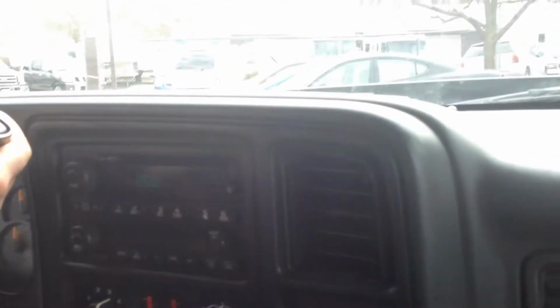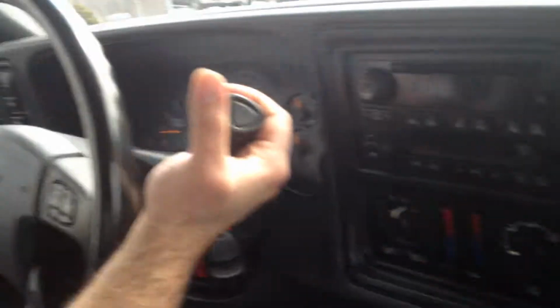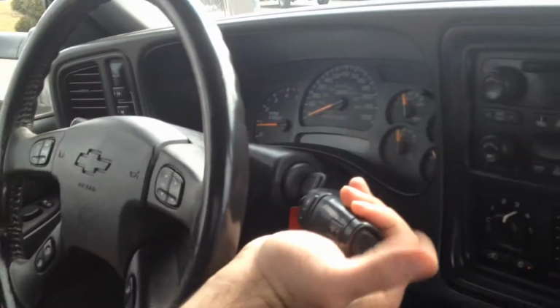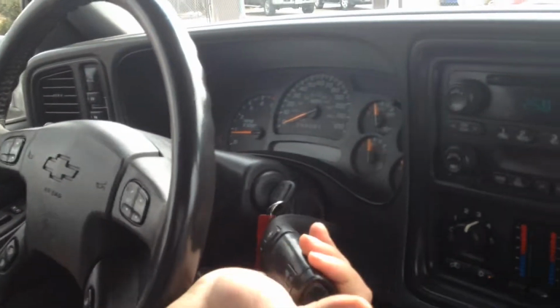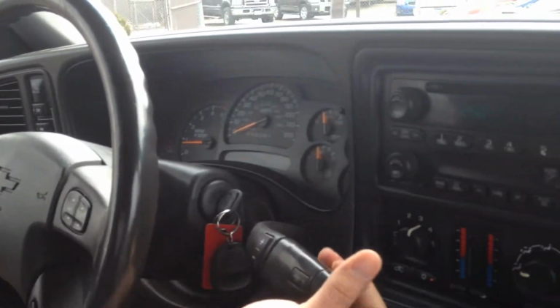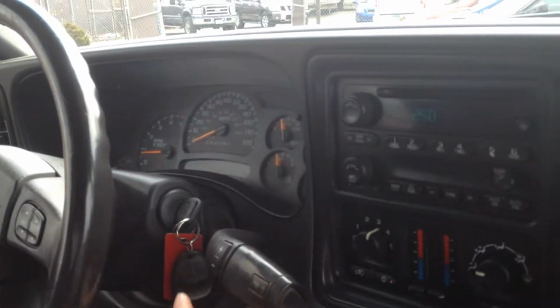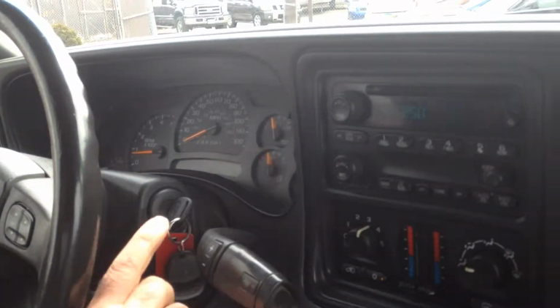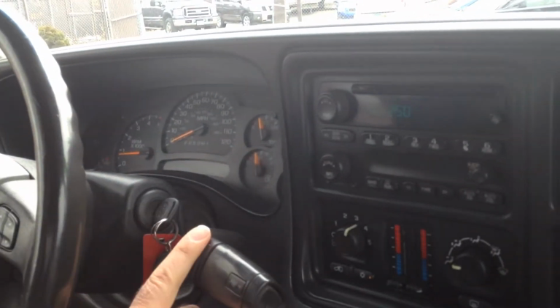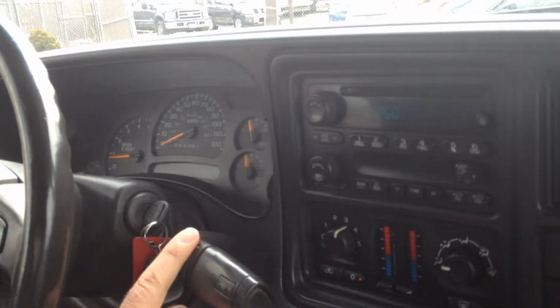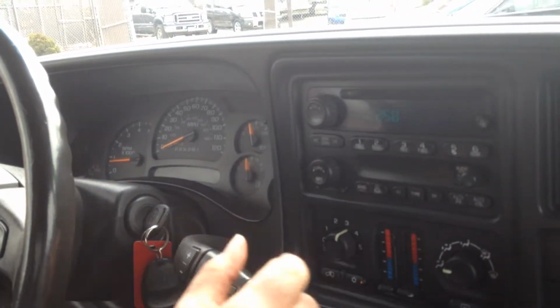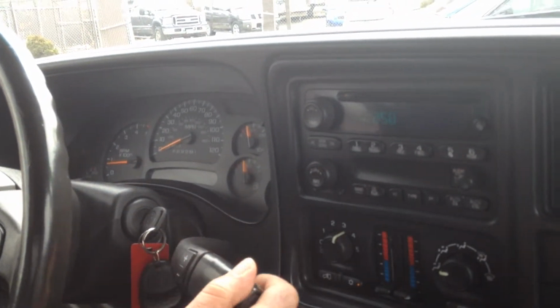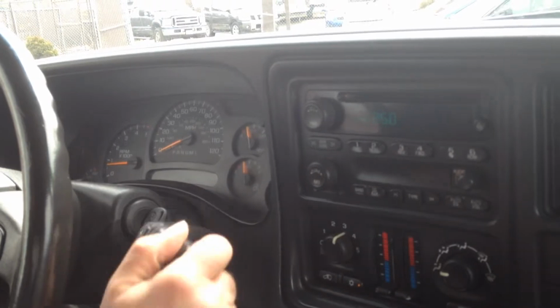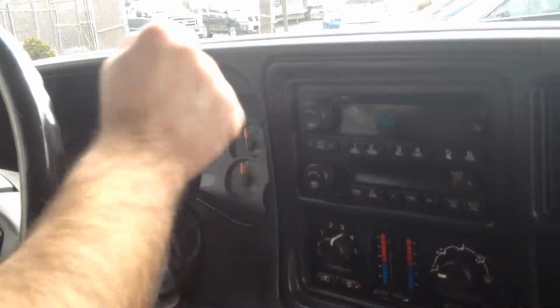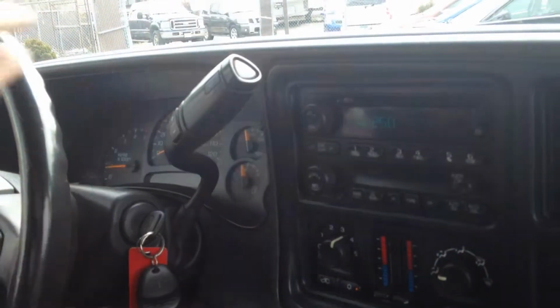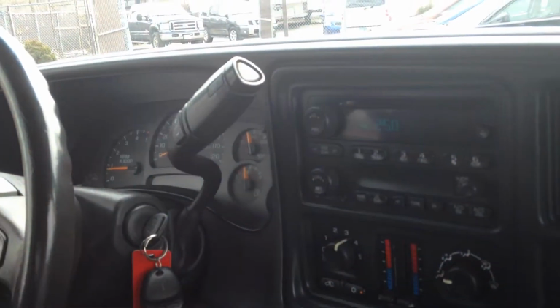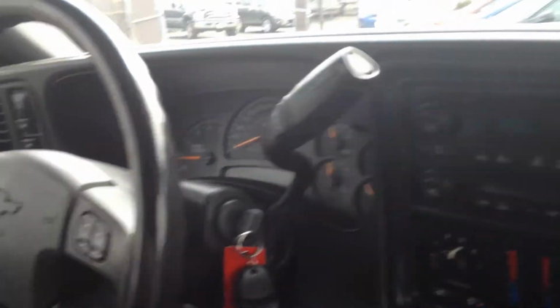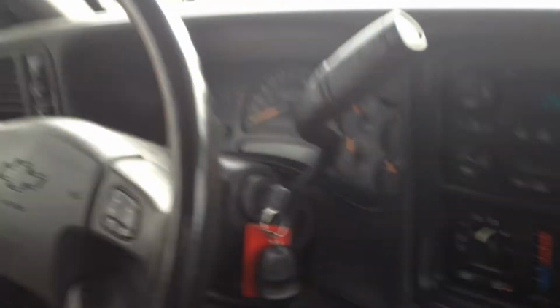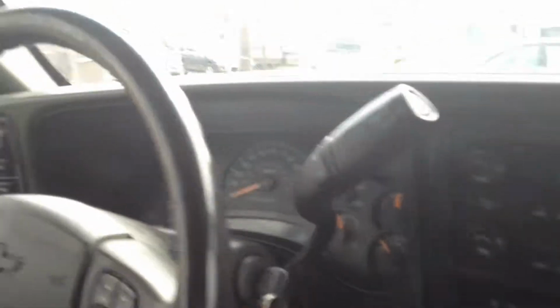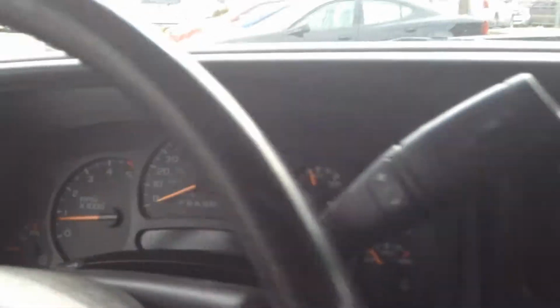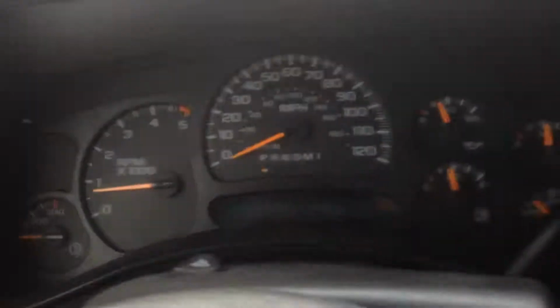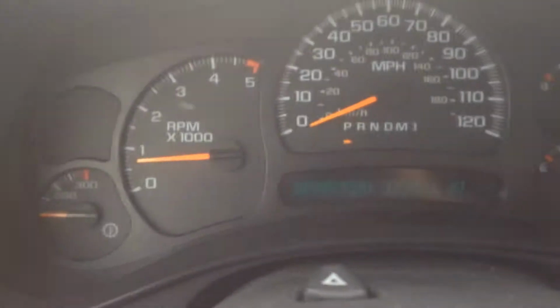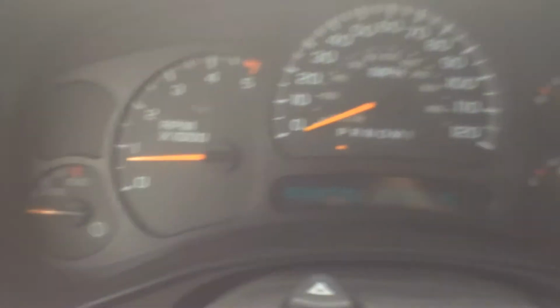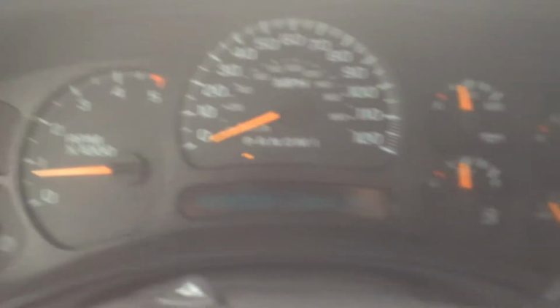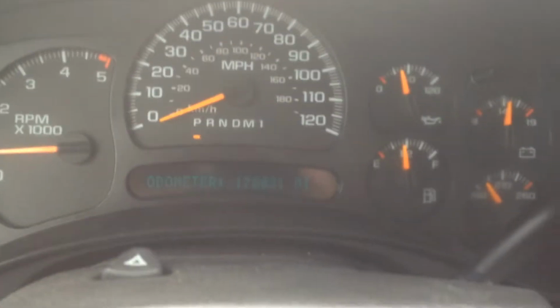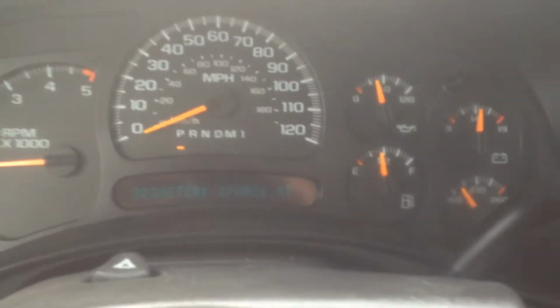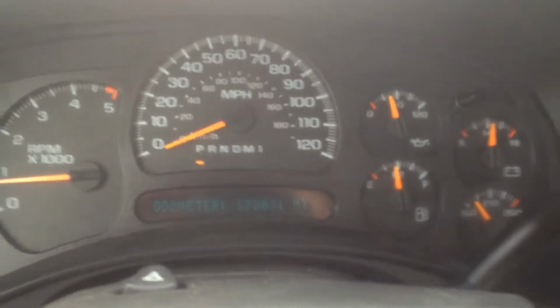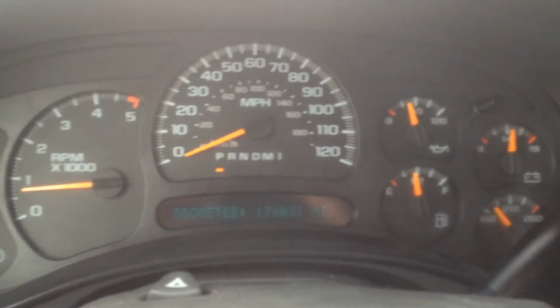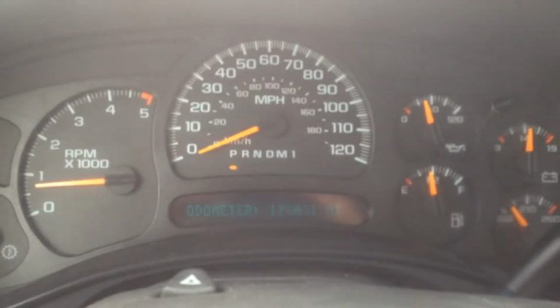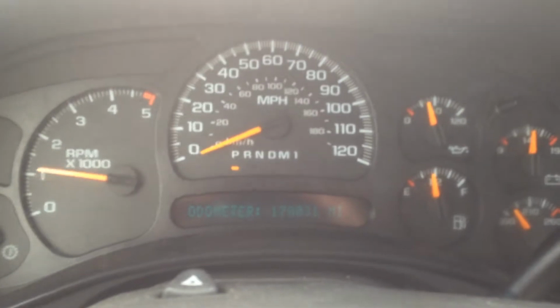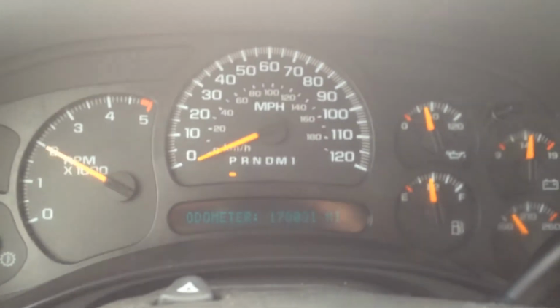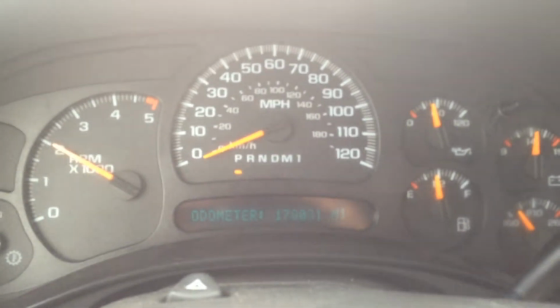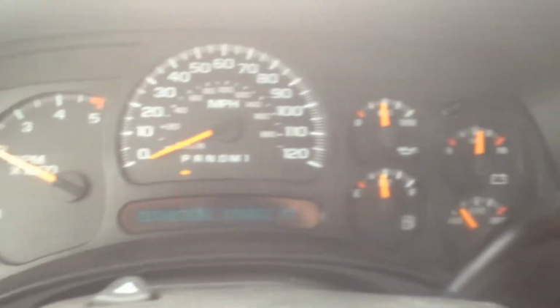The transmission, as mentioned, is the Allison six-speed — you can shift it manually. No warning lights on the dash. Only 170,000 miles.